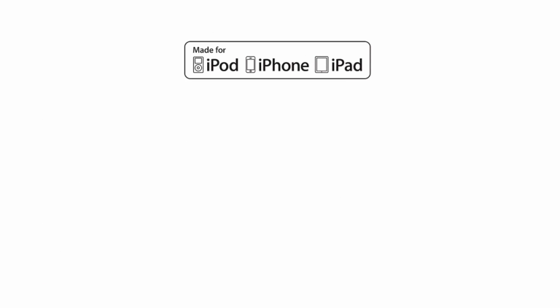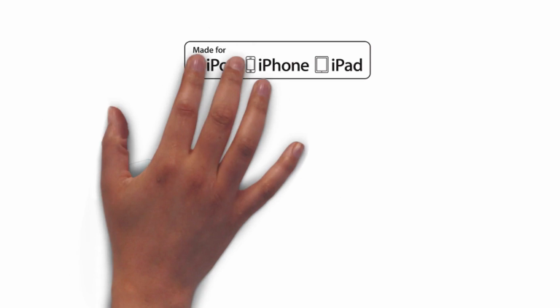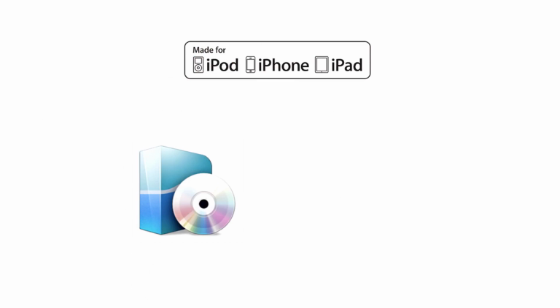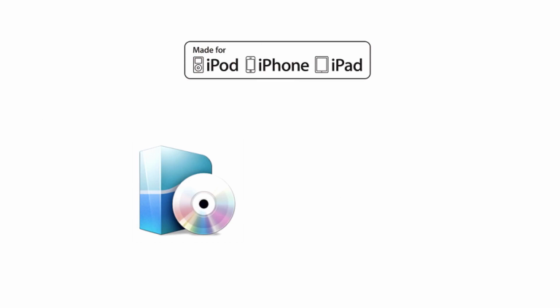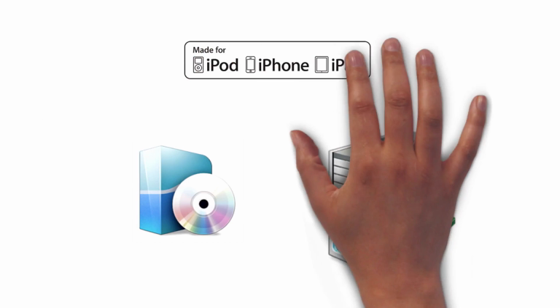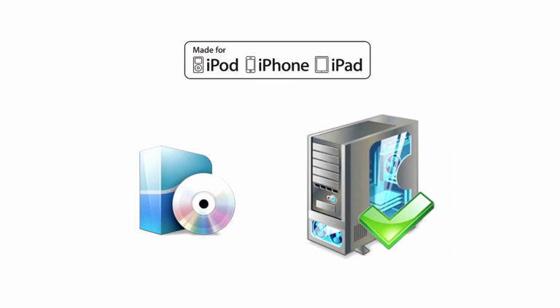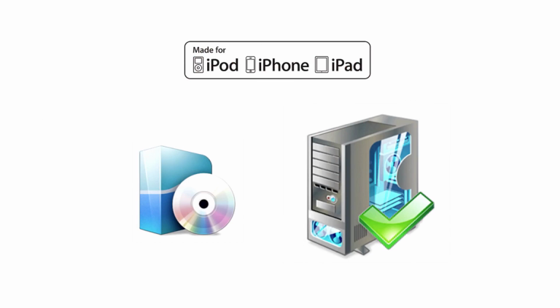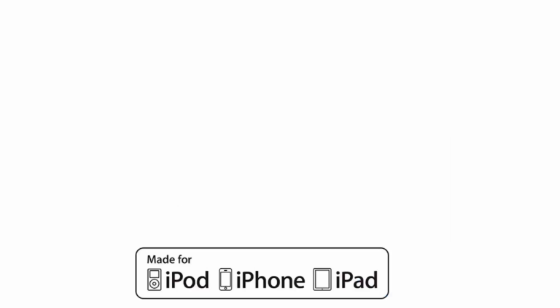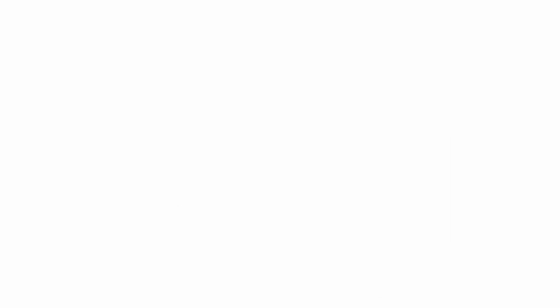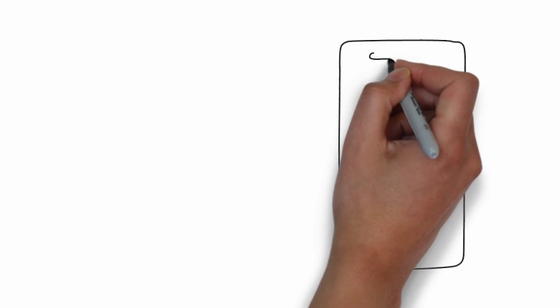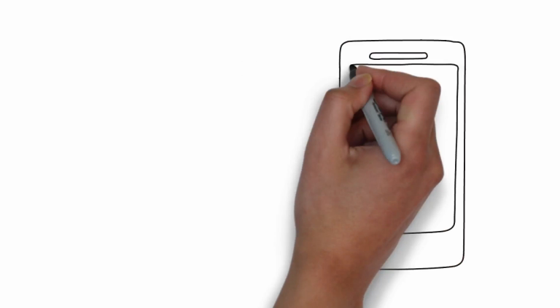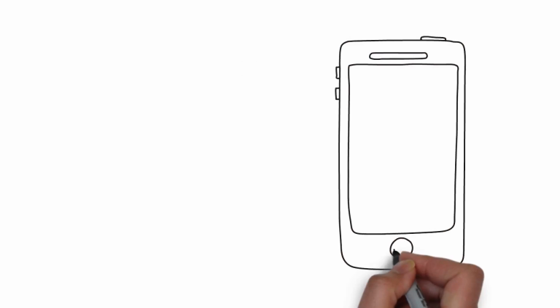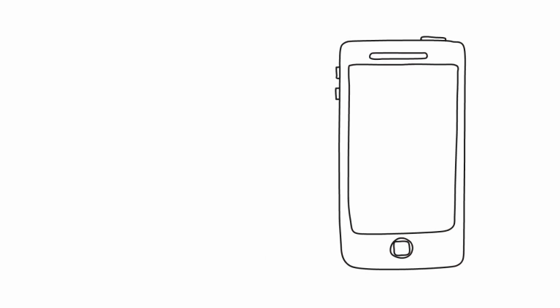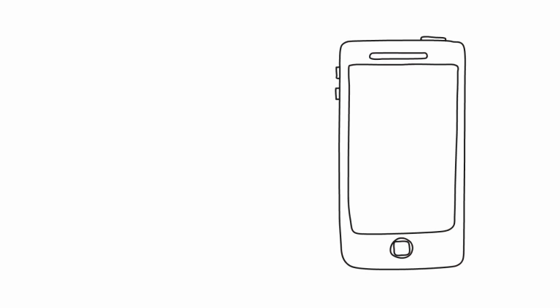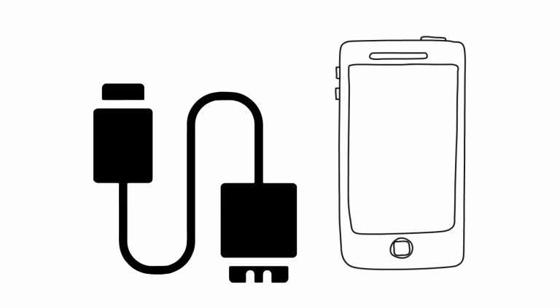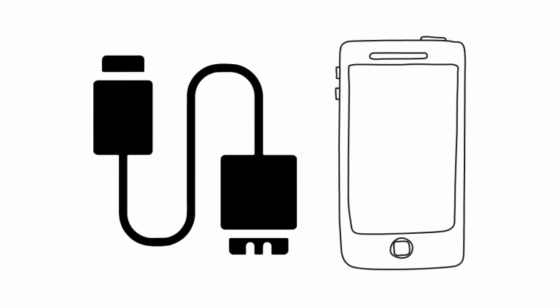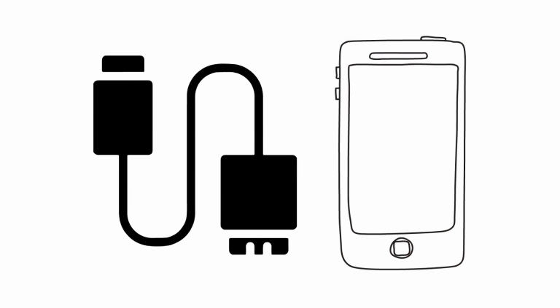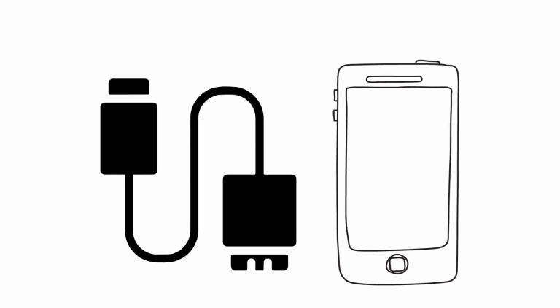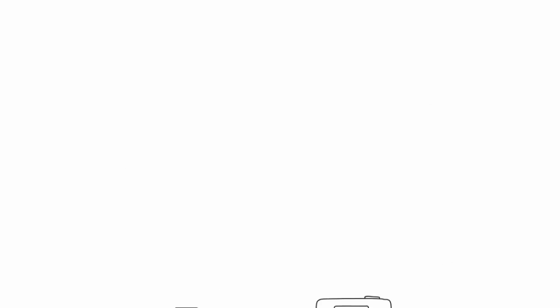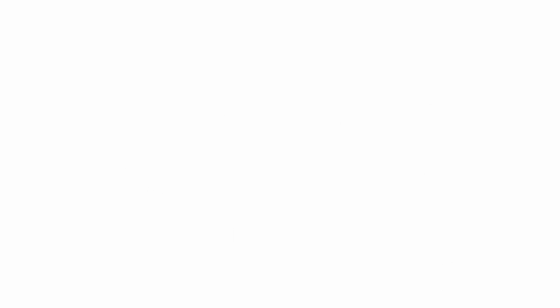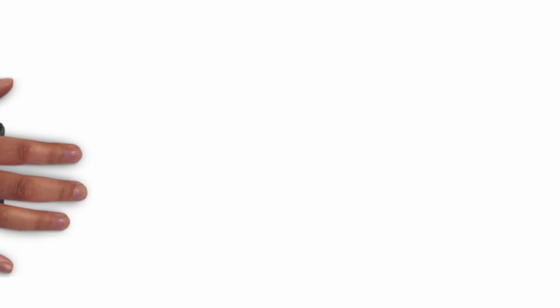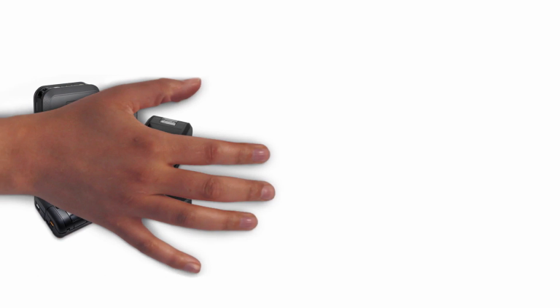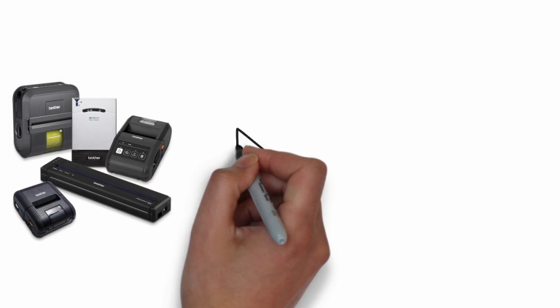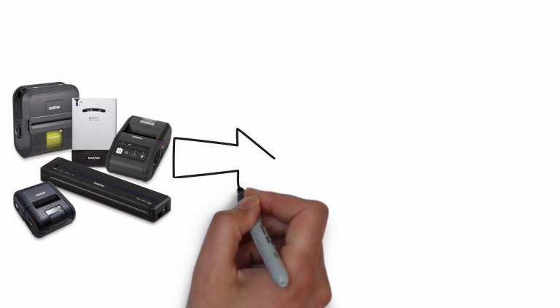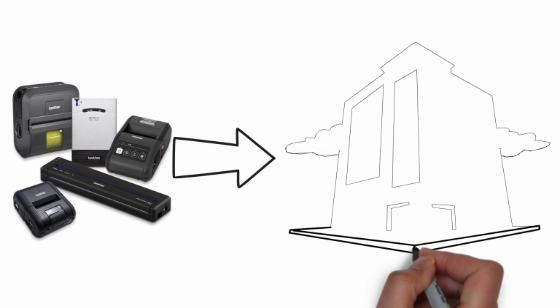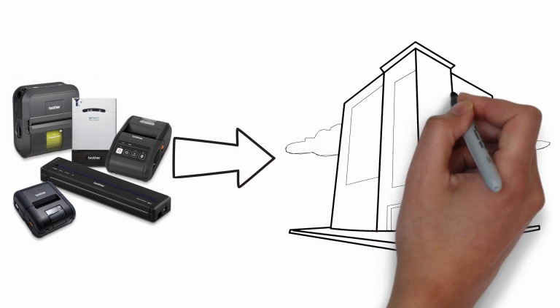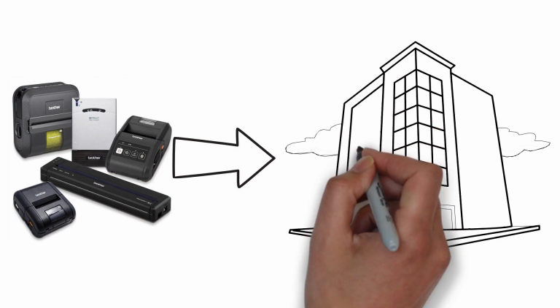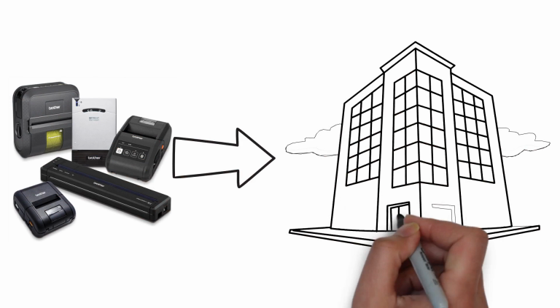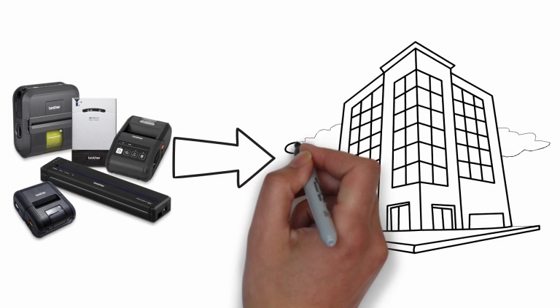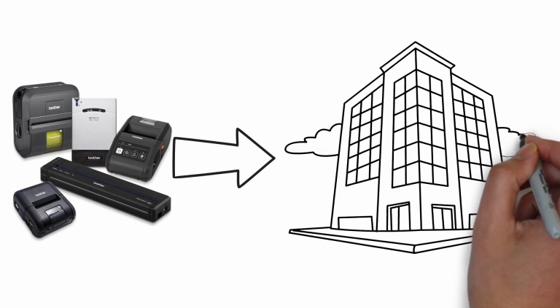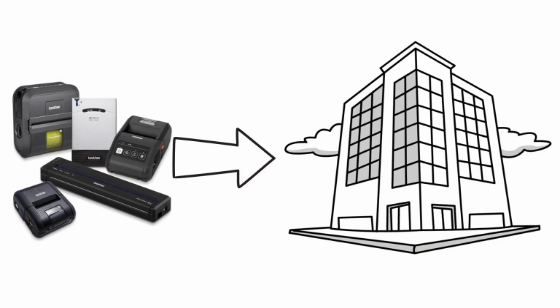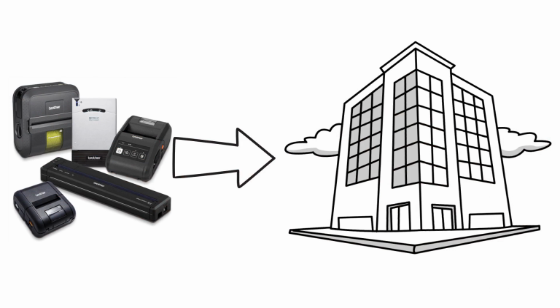MFI certified products come in all shapes and sizes, from consumer products like phone cases and charging cables to mobile printing solutions used by enterprise companies.